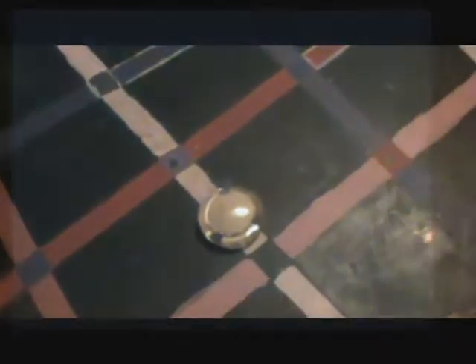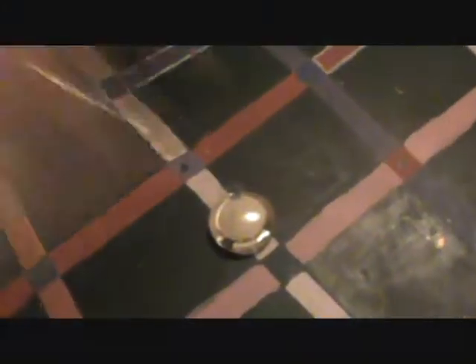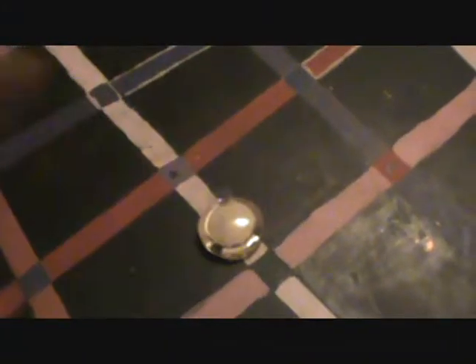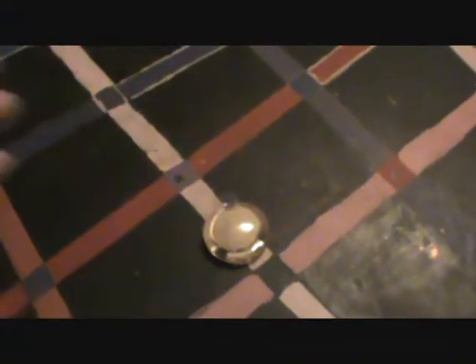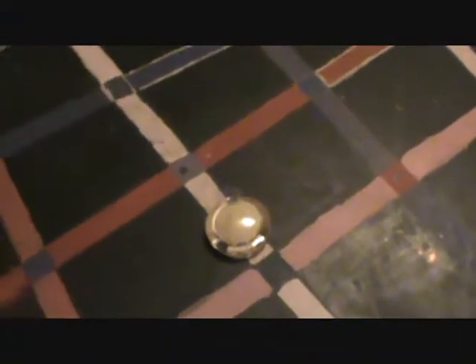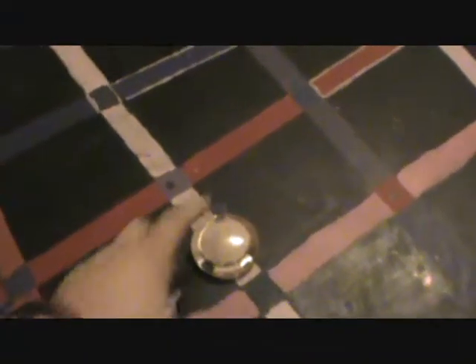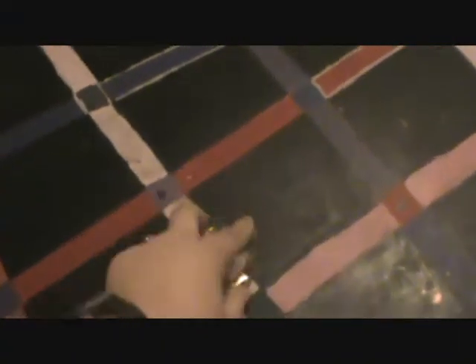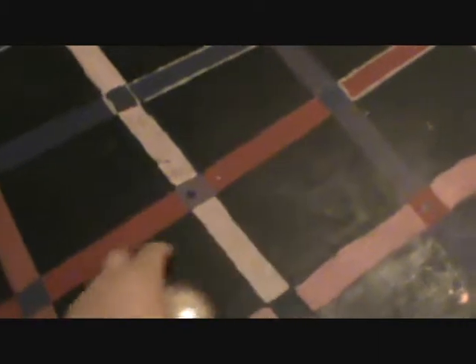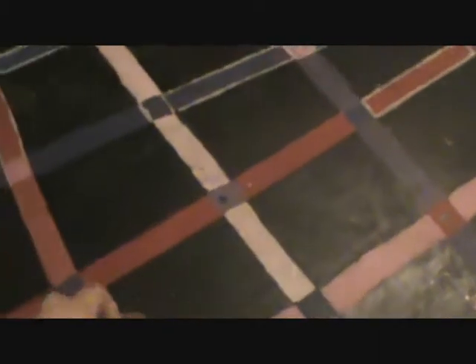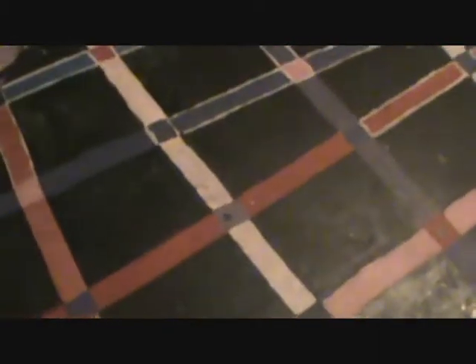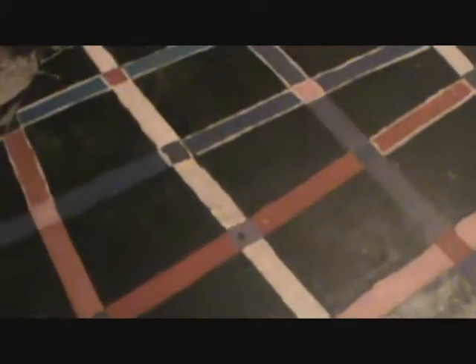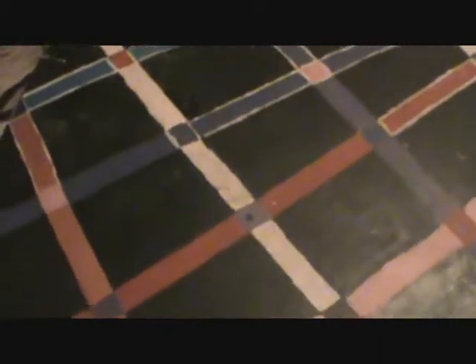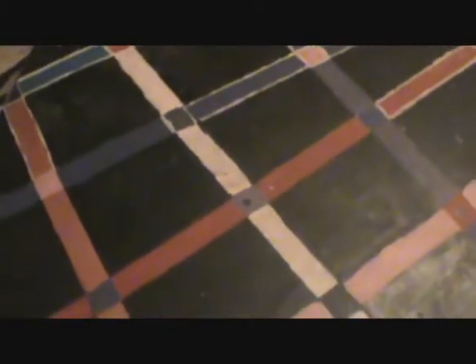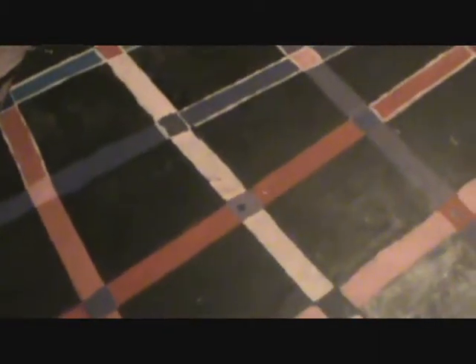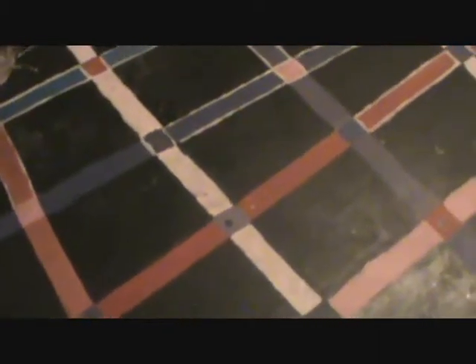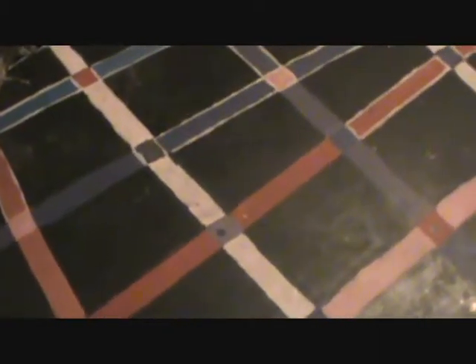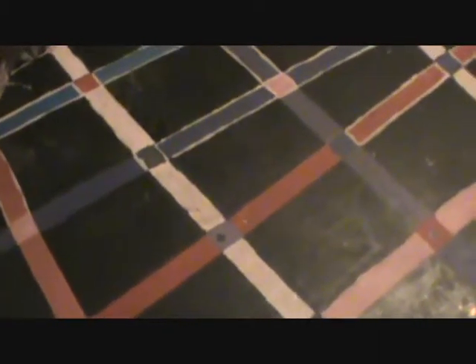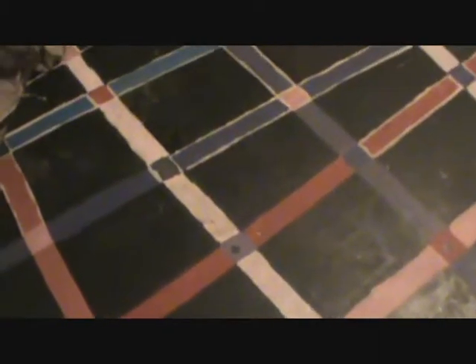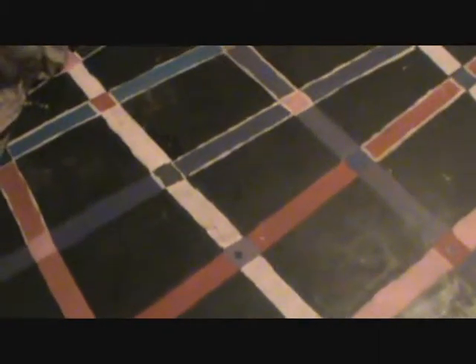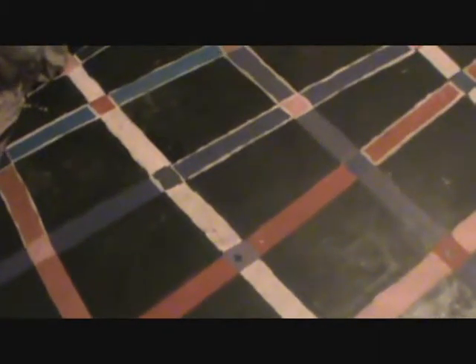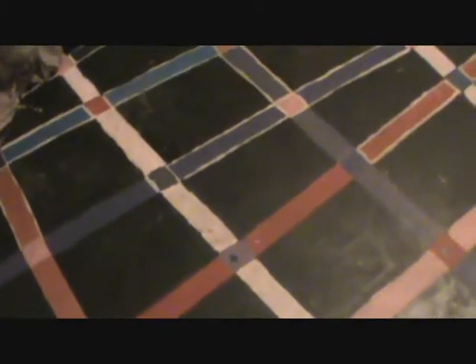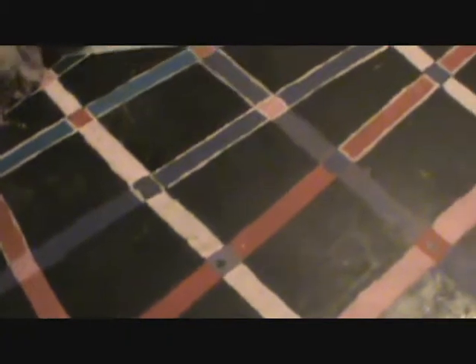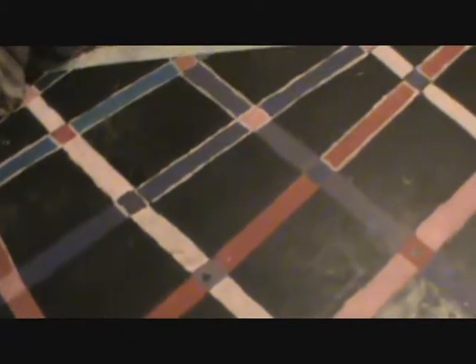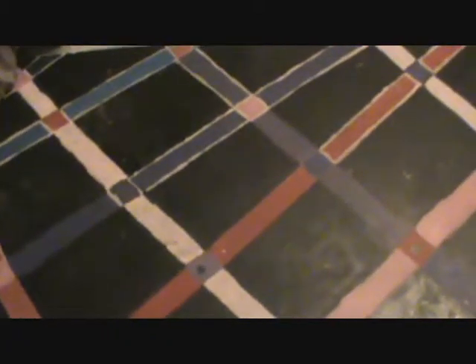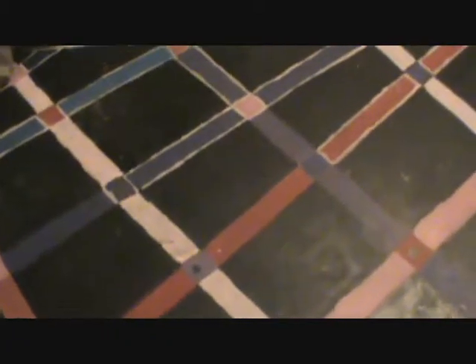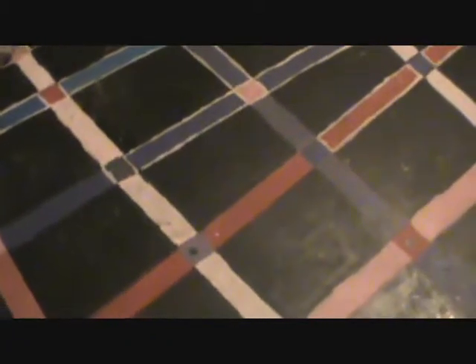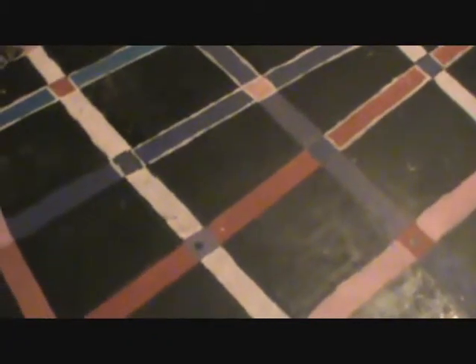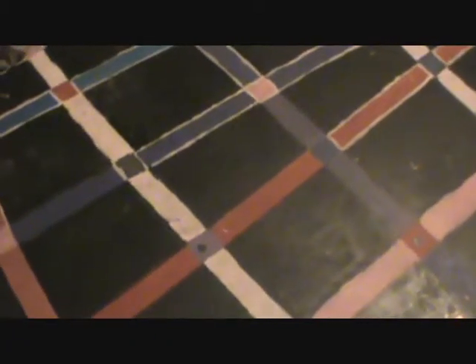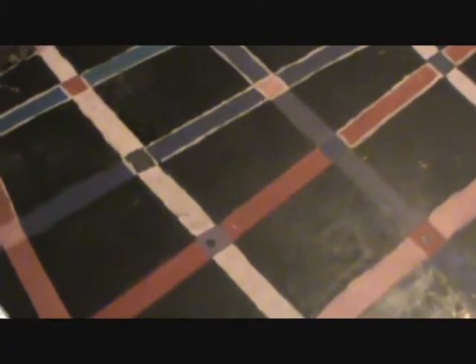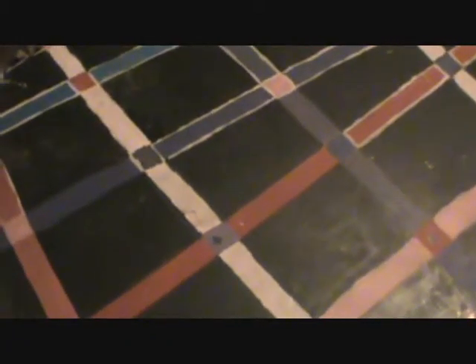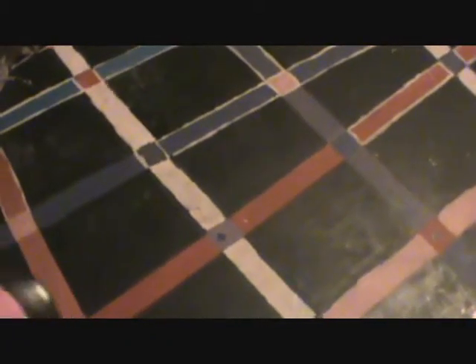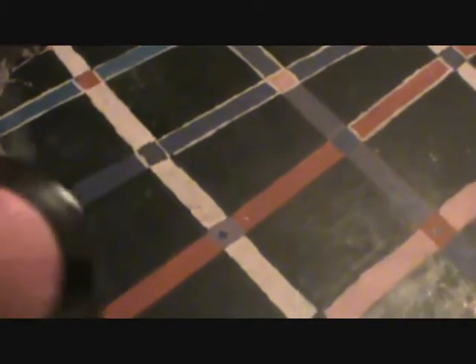Hi guys! Crafty Mom coming at you with another haul. This is from the Dollar Tree and Big Lots. I think I'm getting sick.